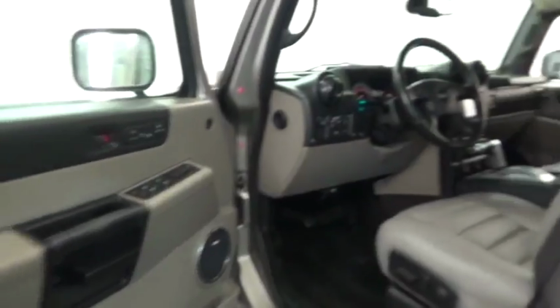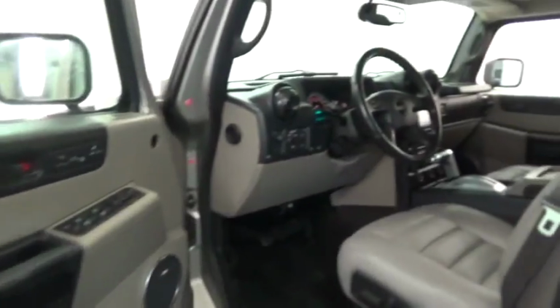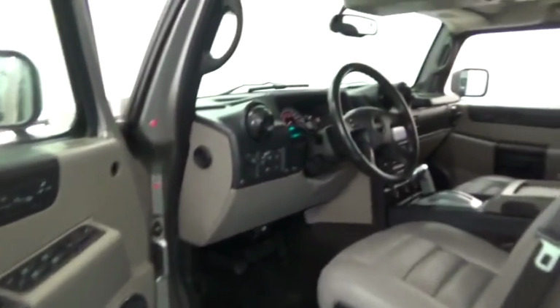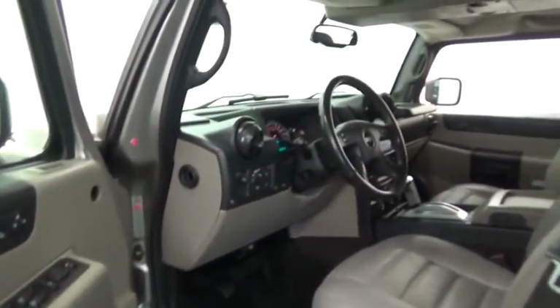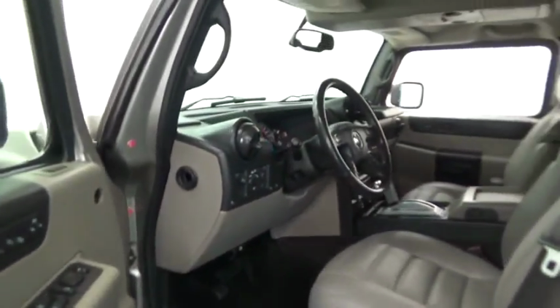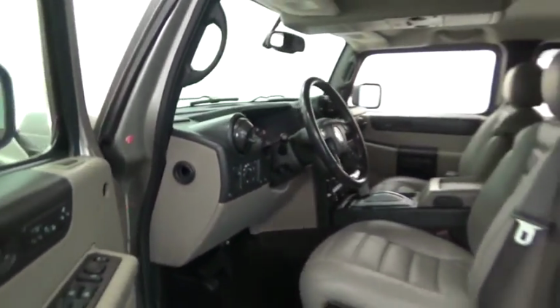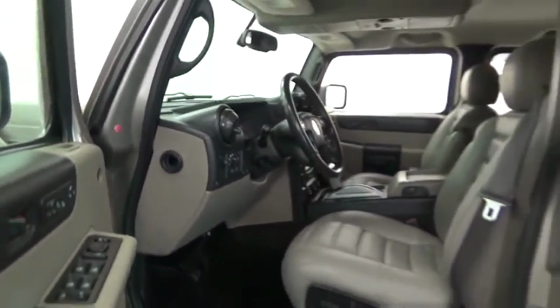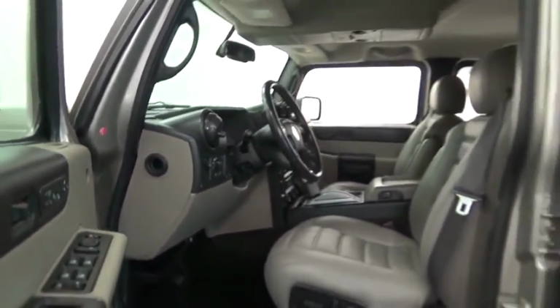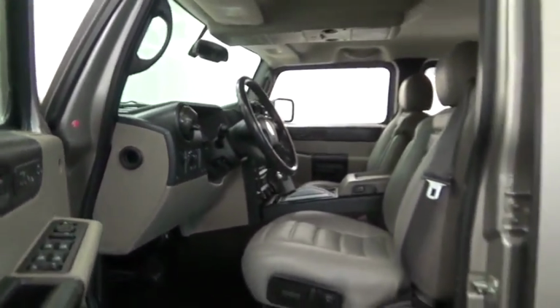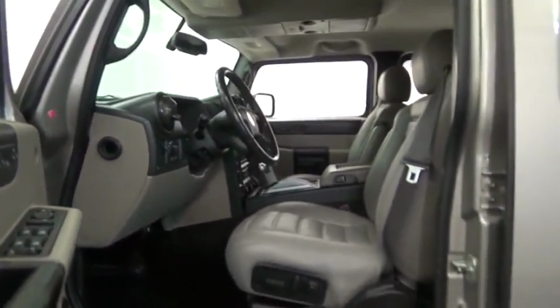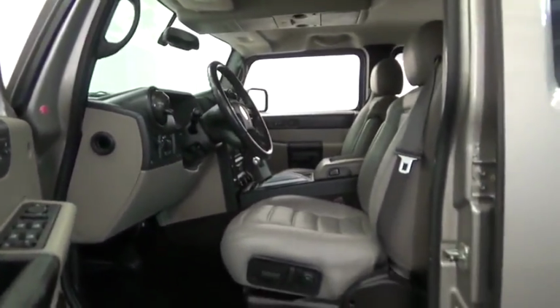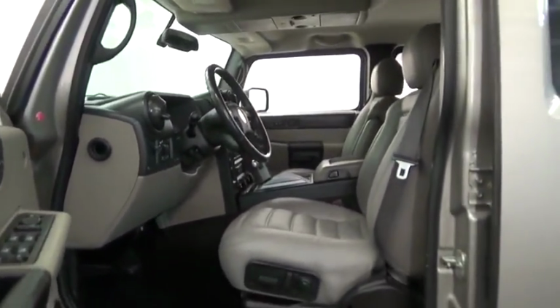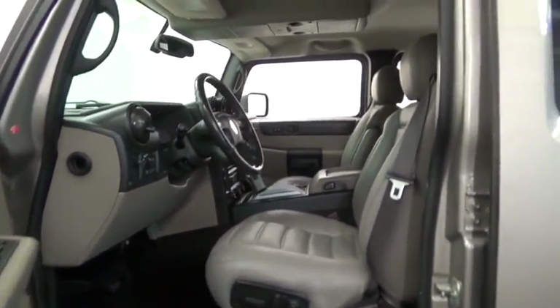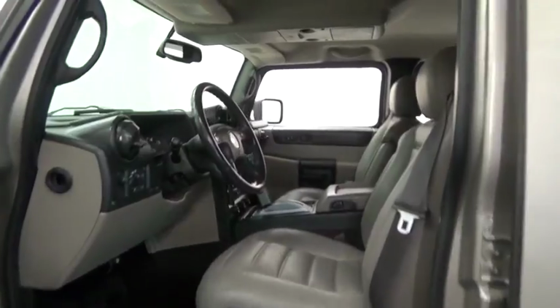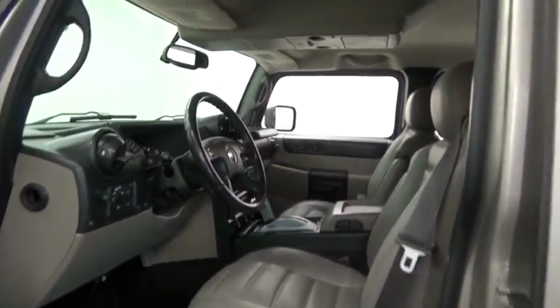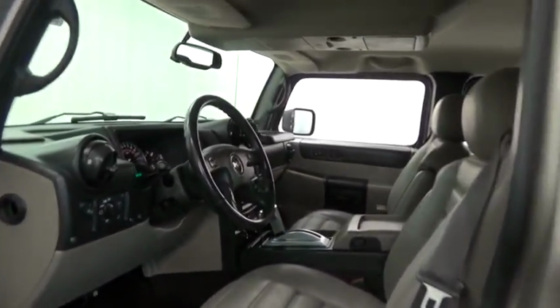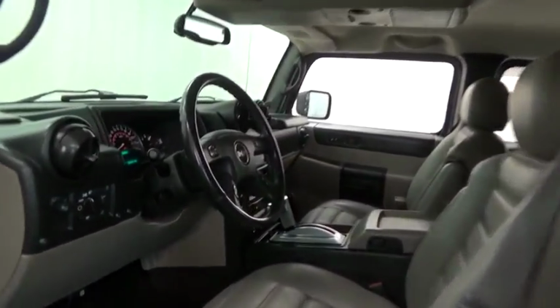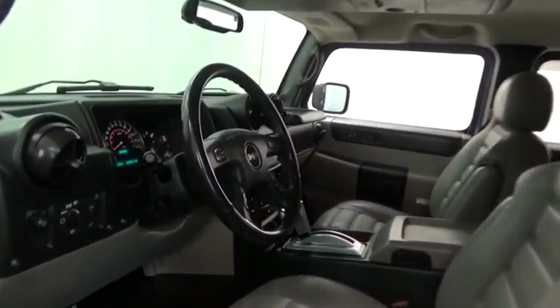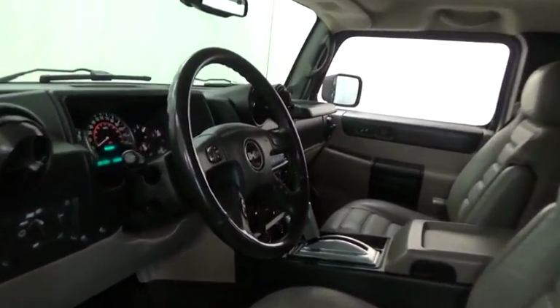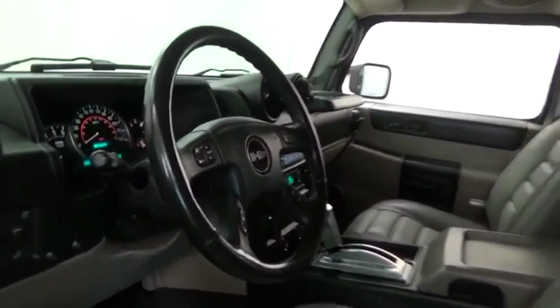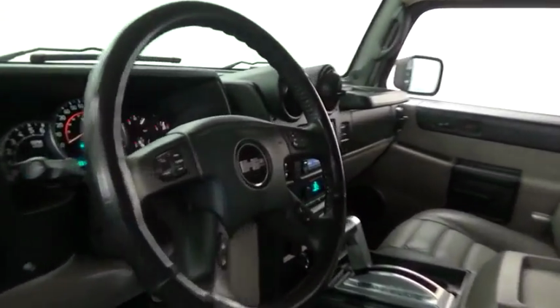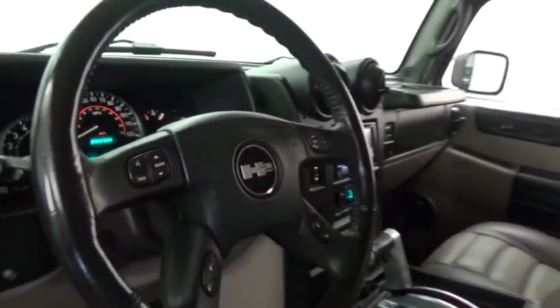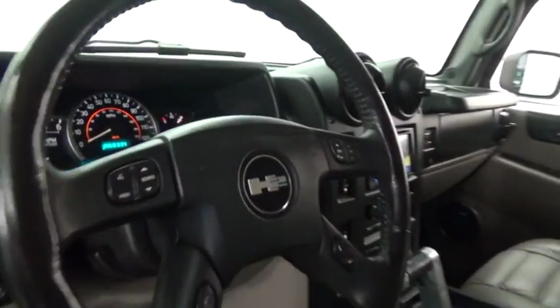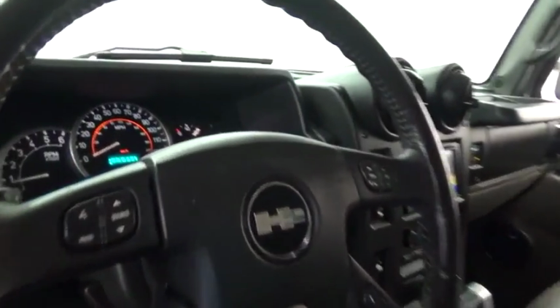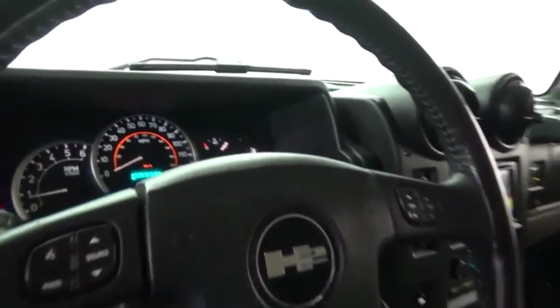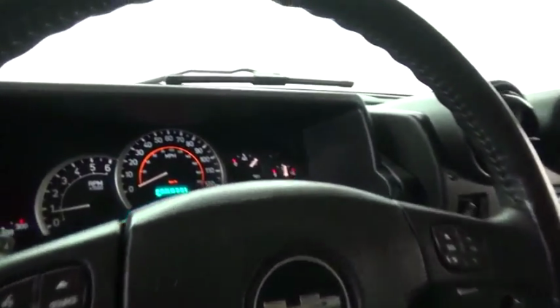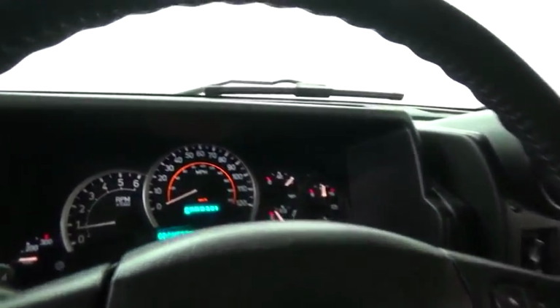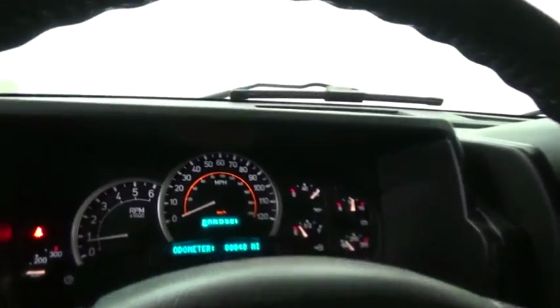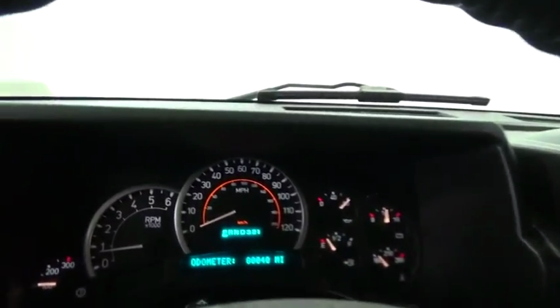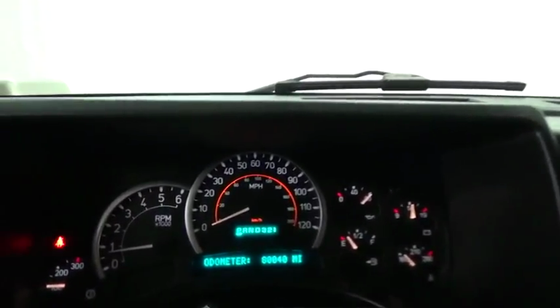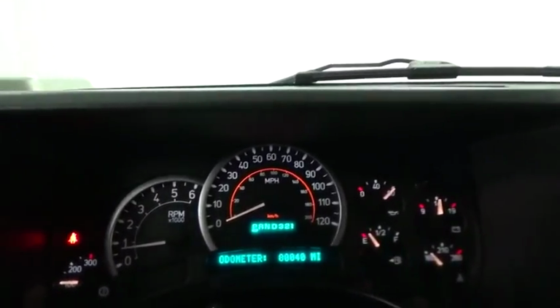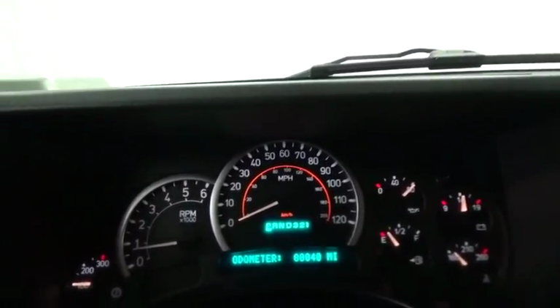Here are some of this vehicle's great options: traction control, power steering, cruise control, fog lights, clock, trip computer, power door locks, power windows, and front stabilizer bar.